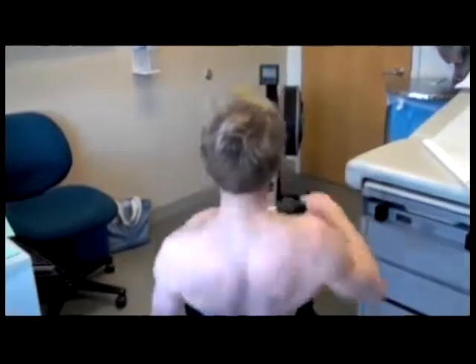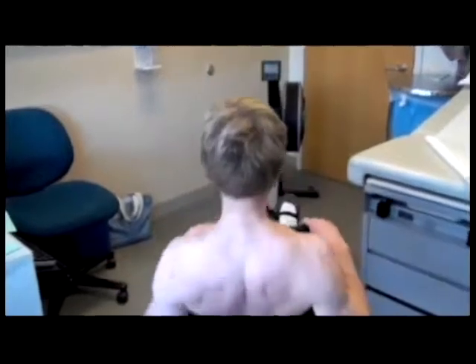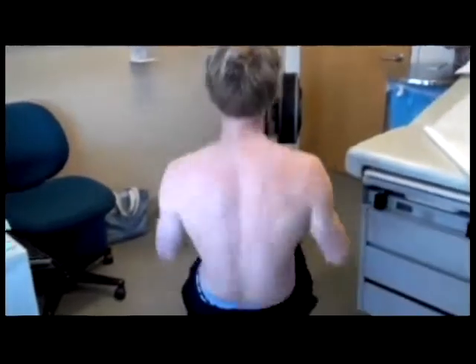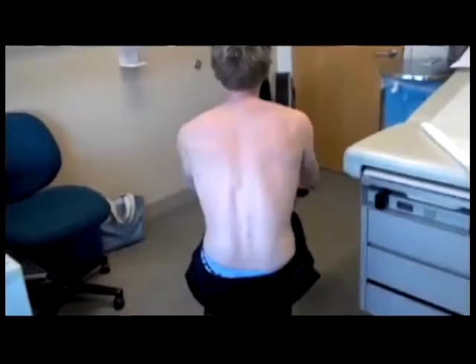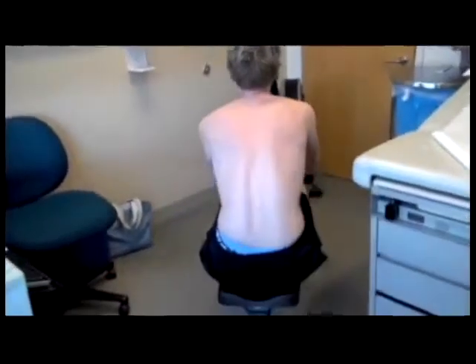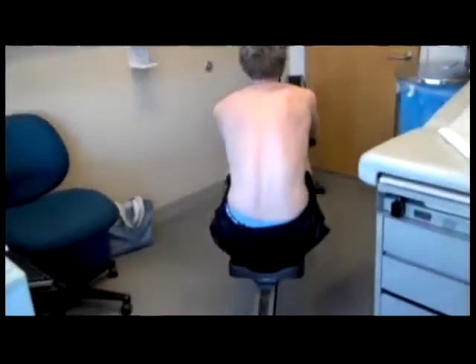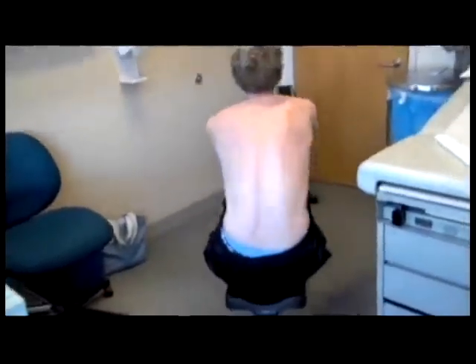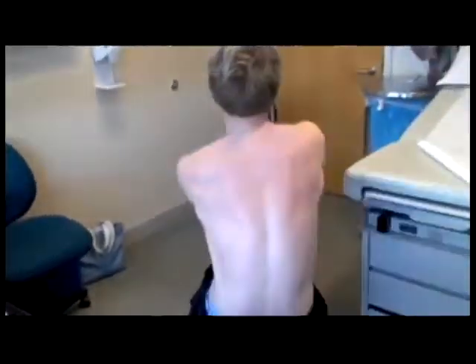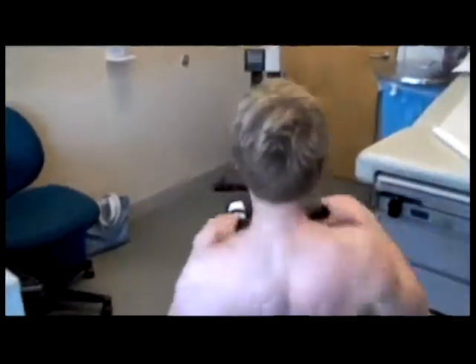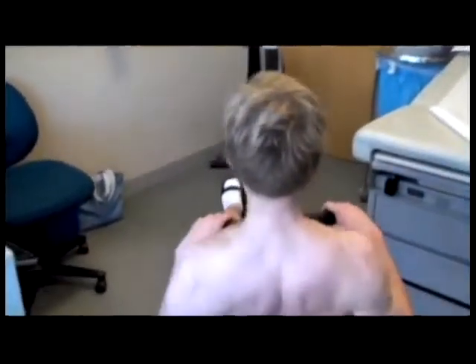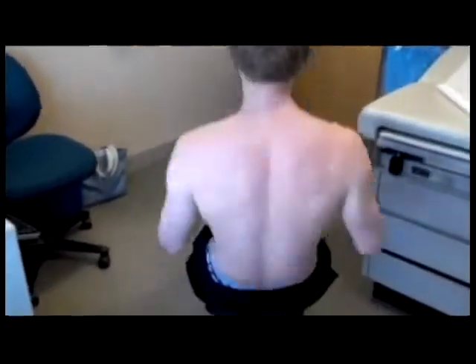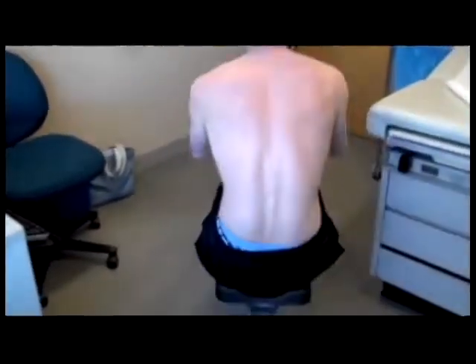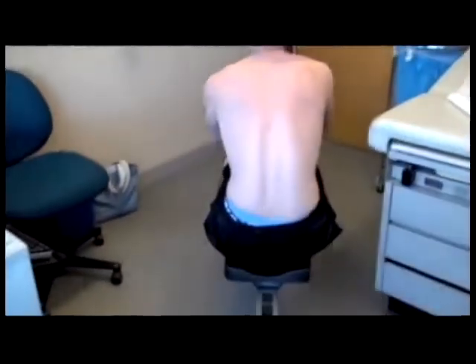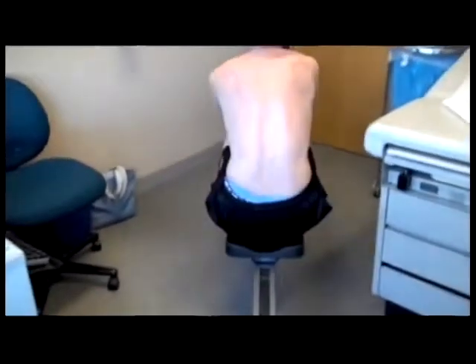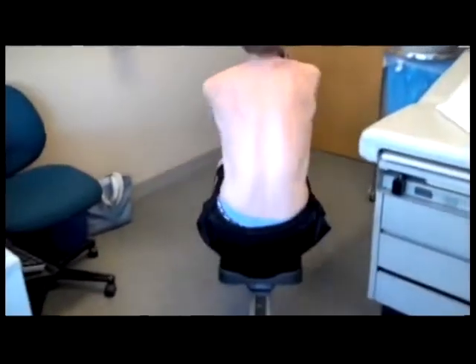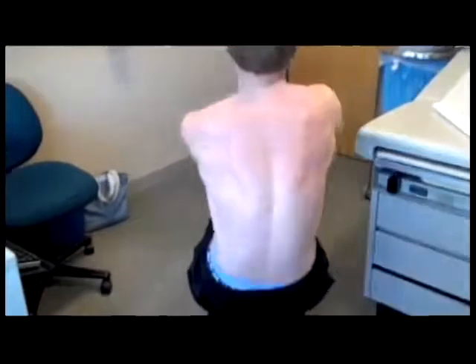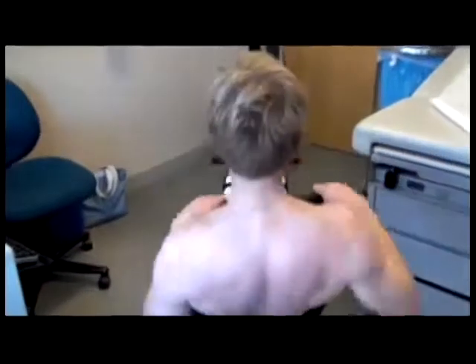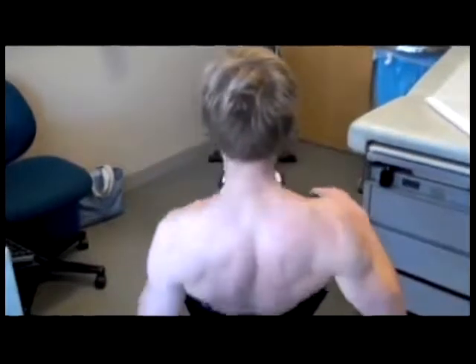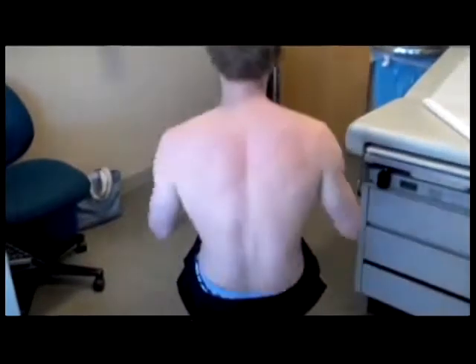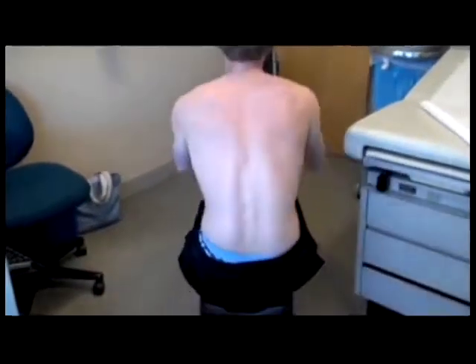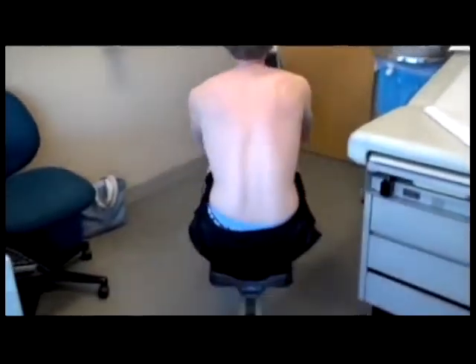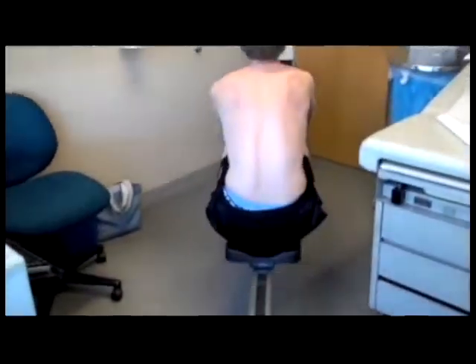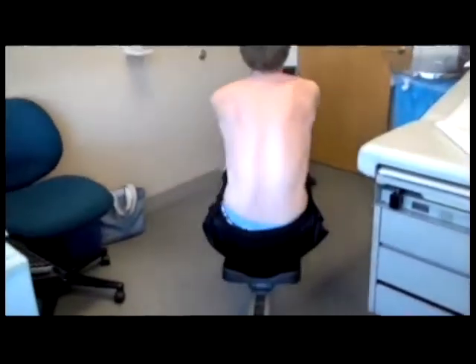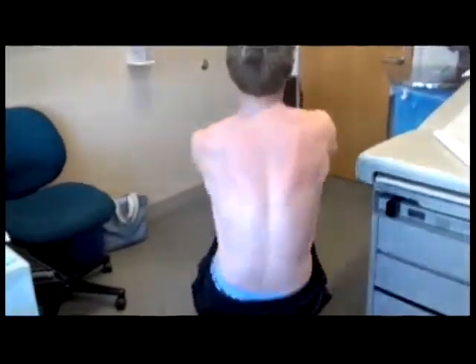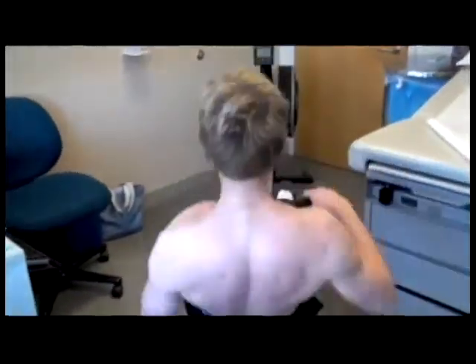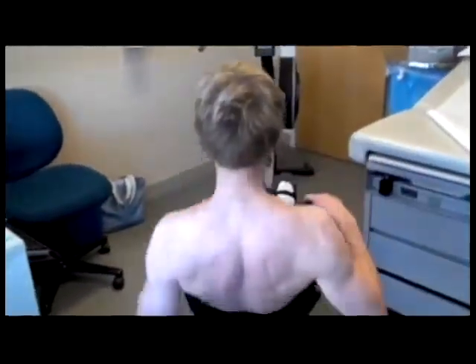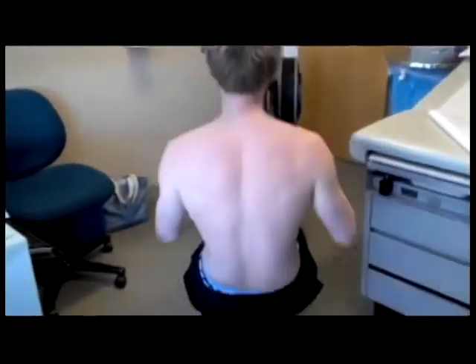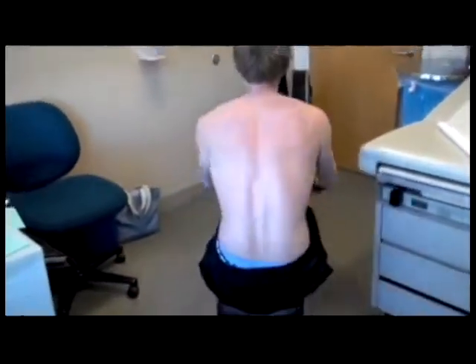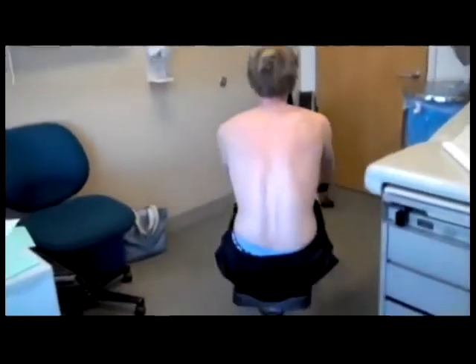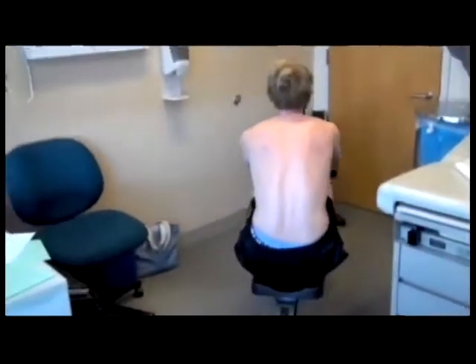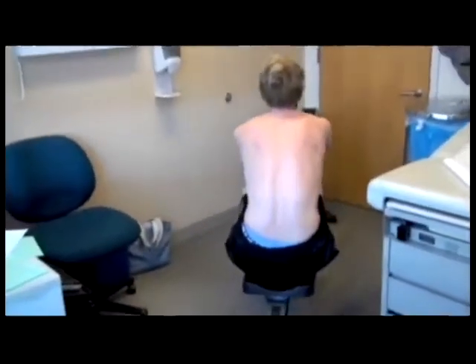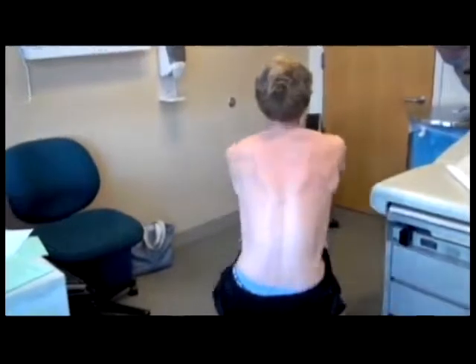Again, looking at his right upper extremity from the rear, one can see the hyperabduction at the shoulder with his right elbow being pulled away from his right side.